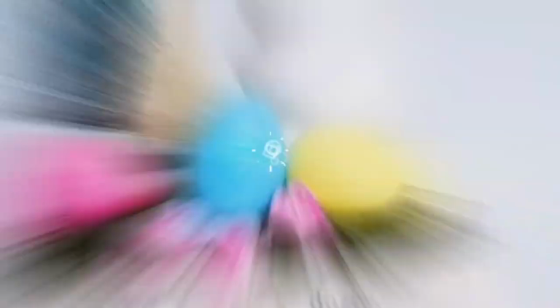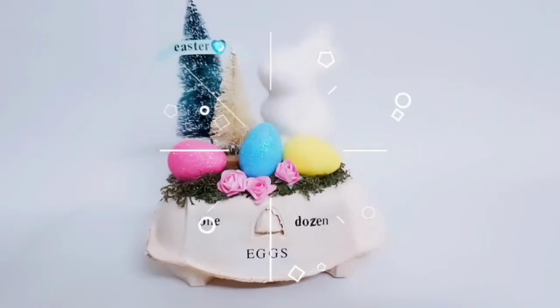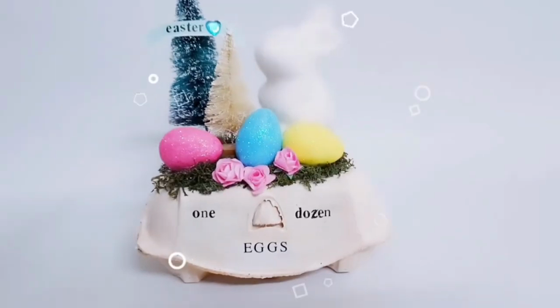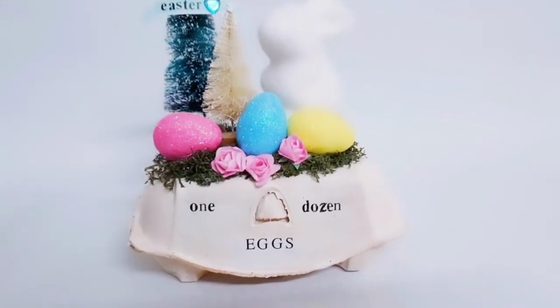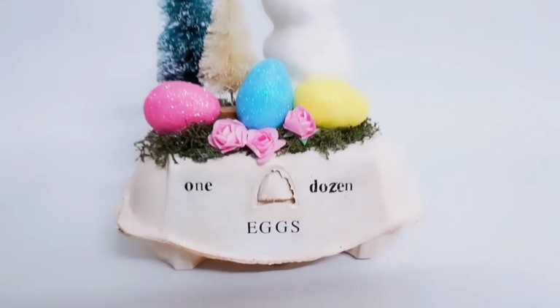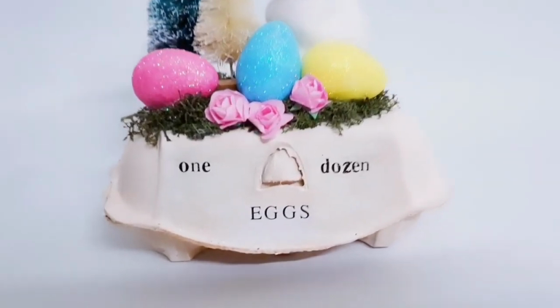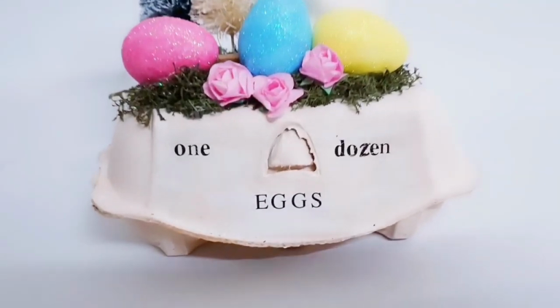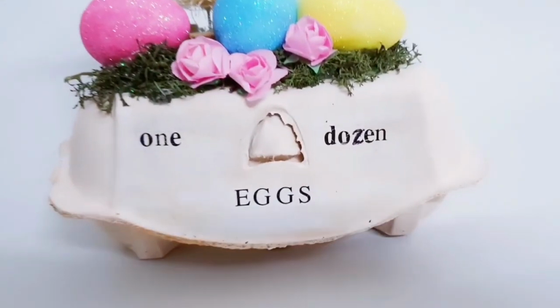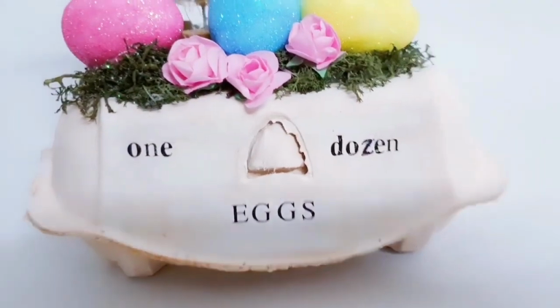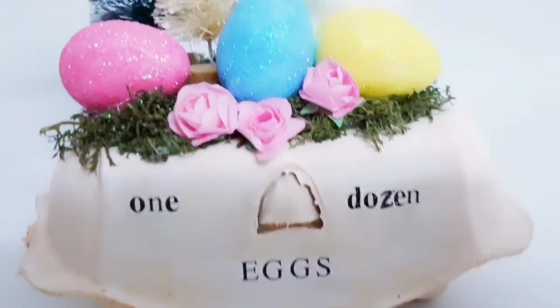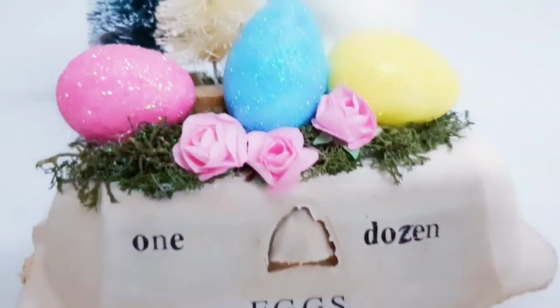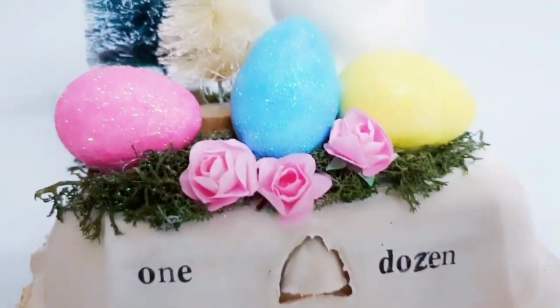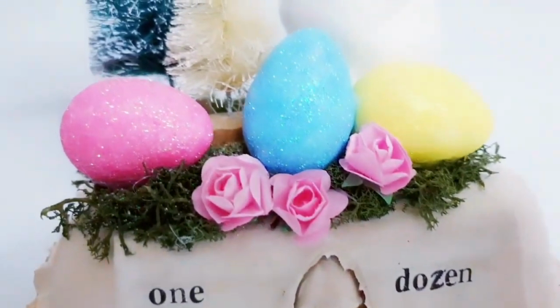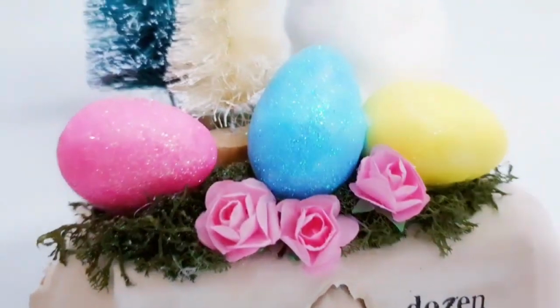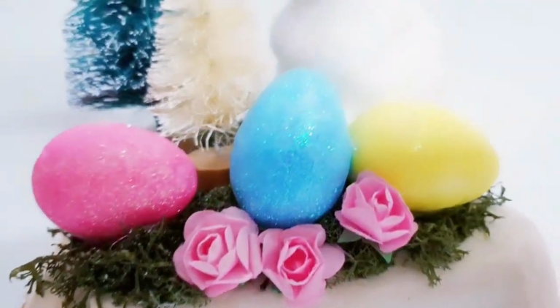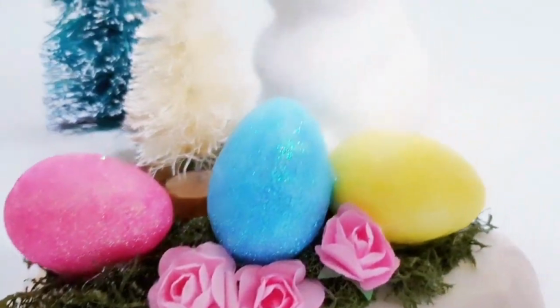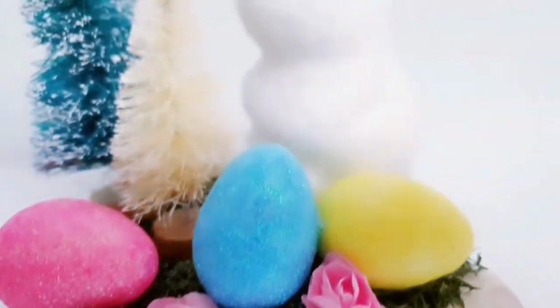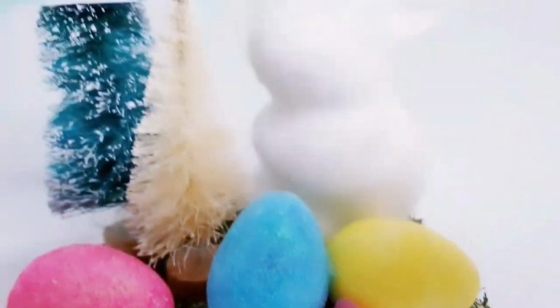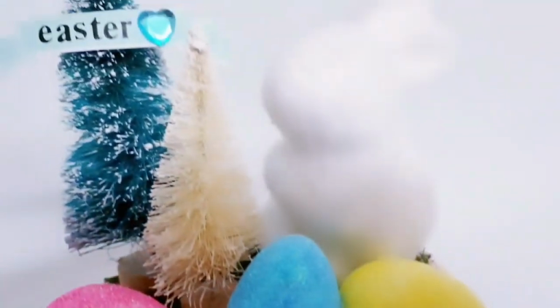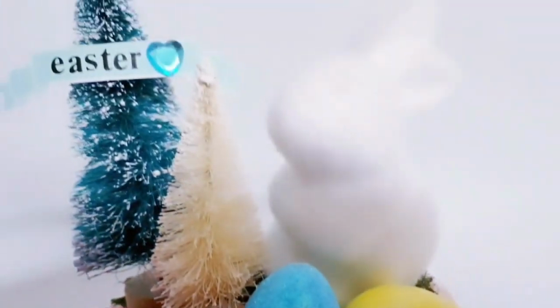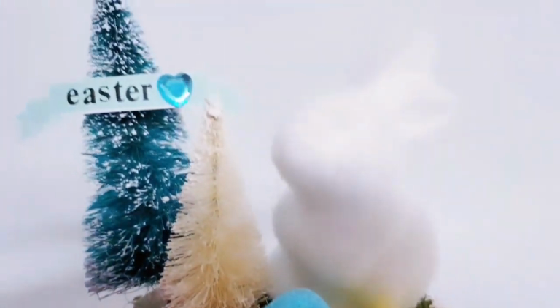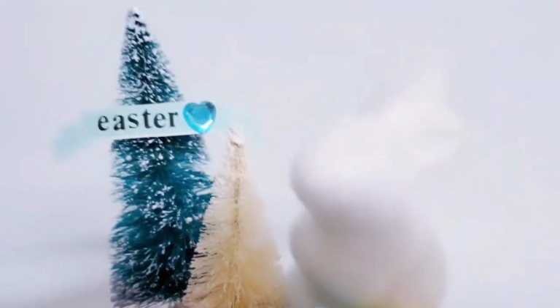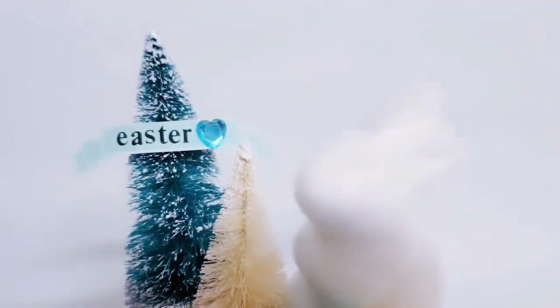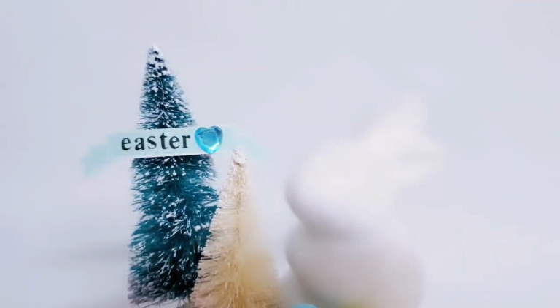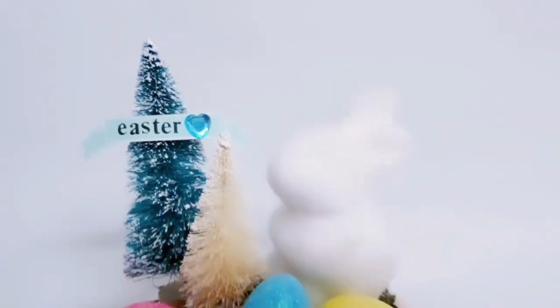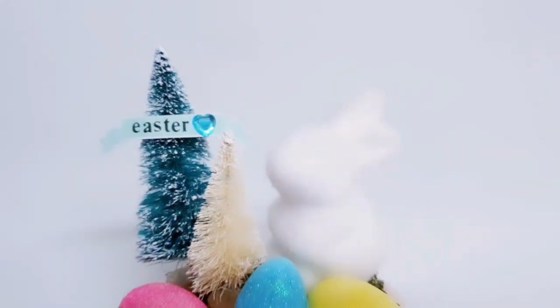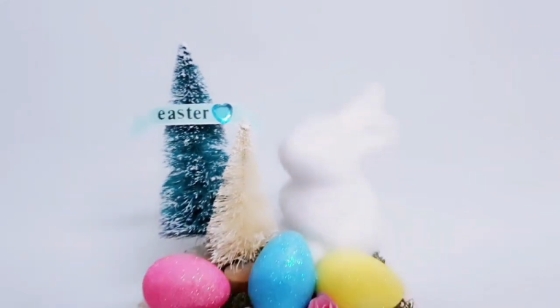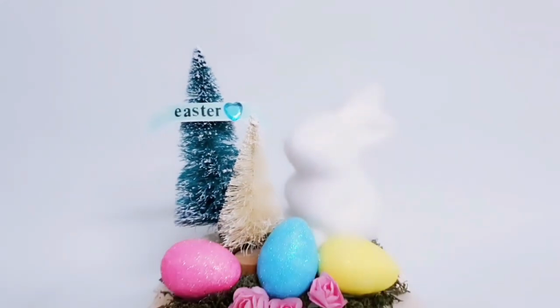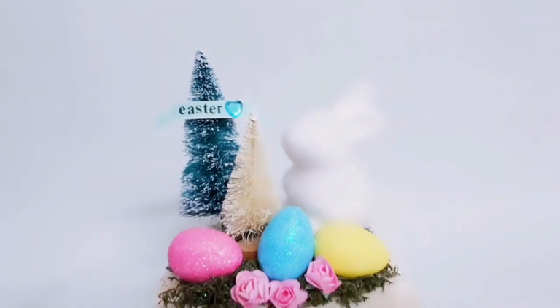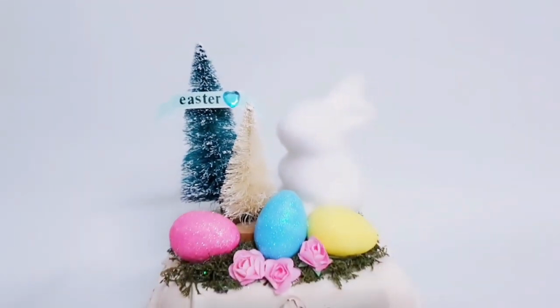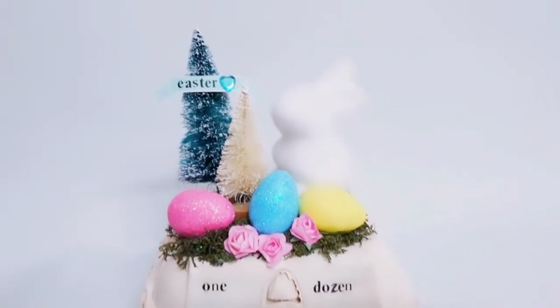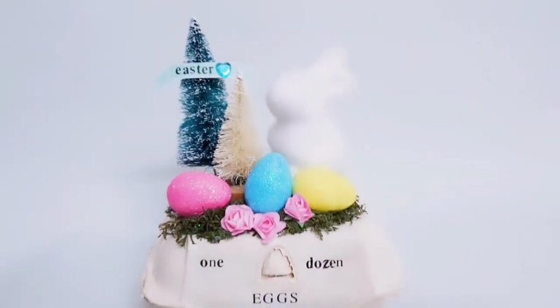Here's the first DIY and I'm really happy with it. I love the colors, I just love how cute, shabby chic and vintage it is. I know that it's not one dozen eggs but I just felt like writing that.